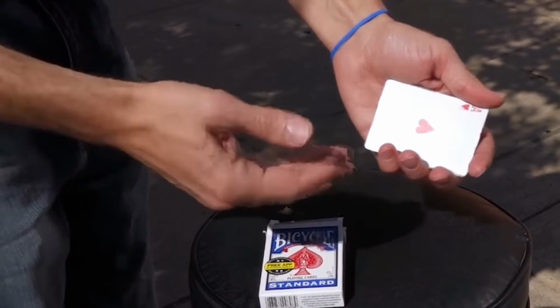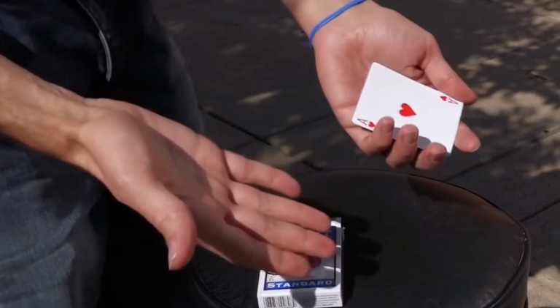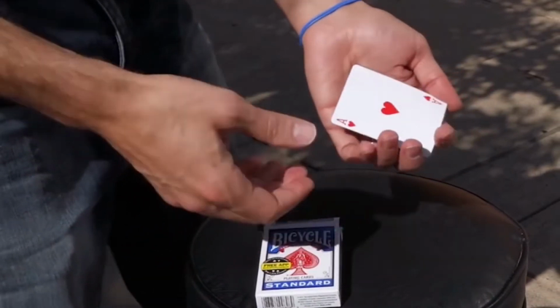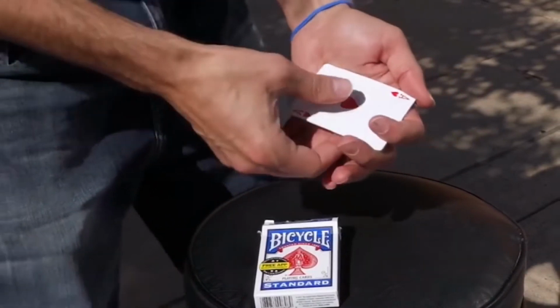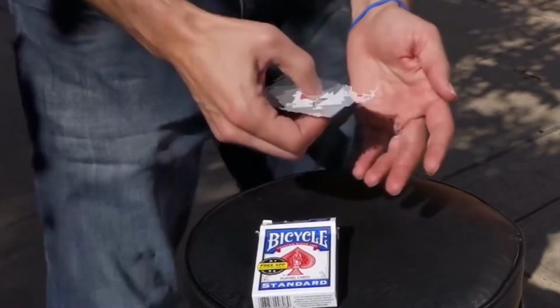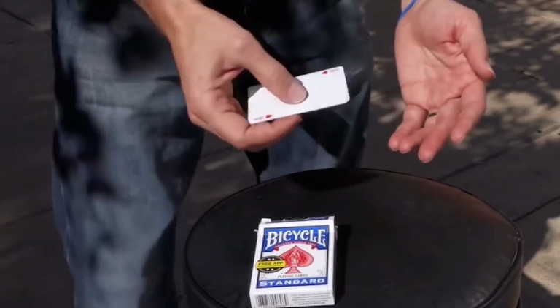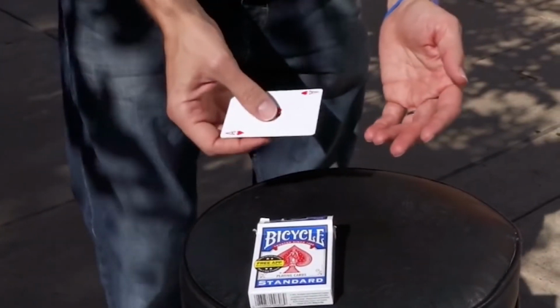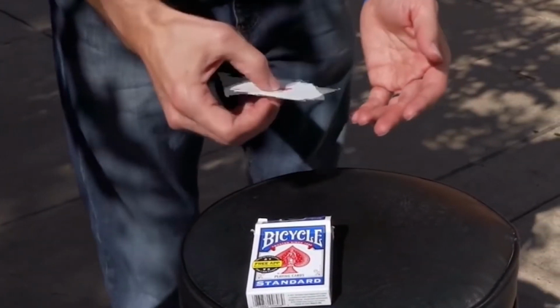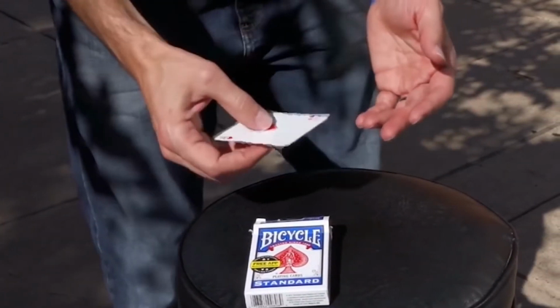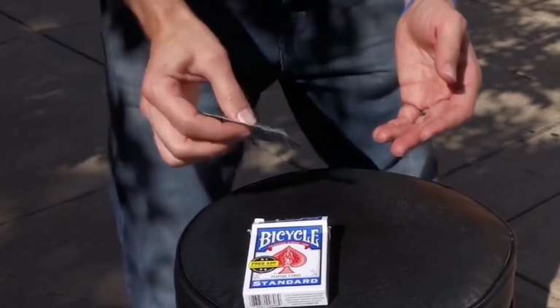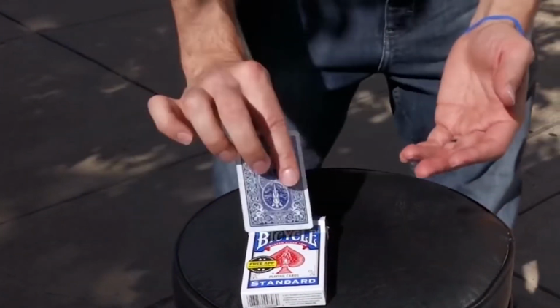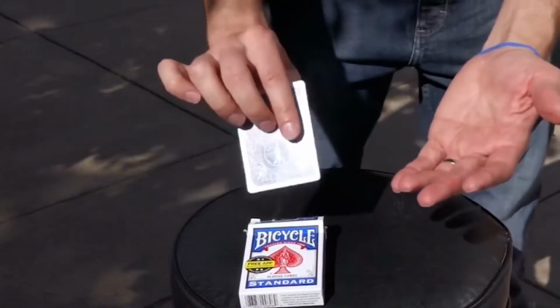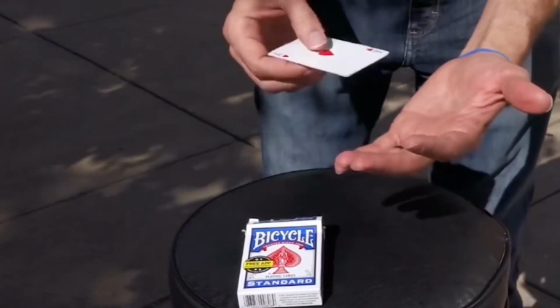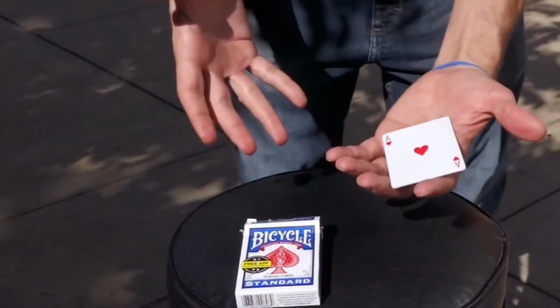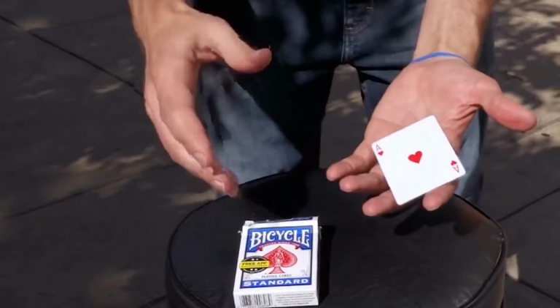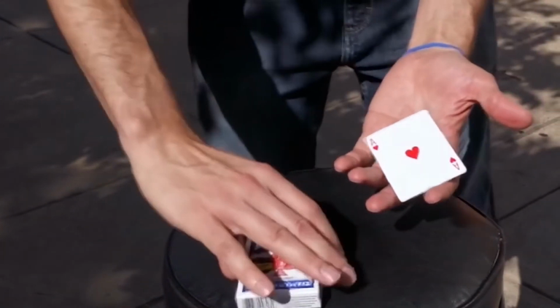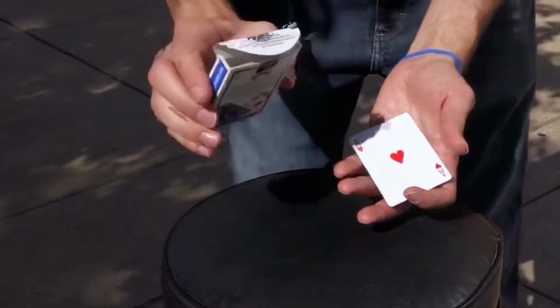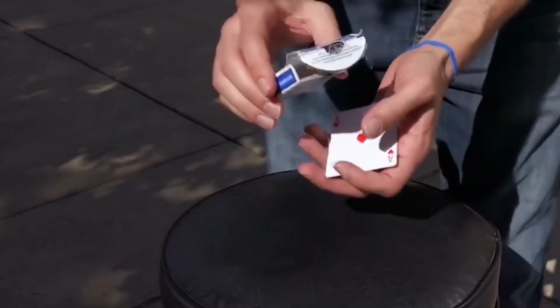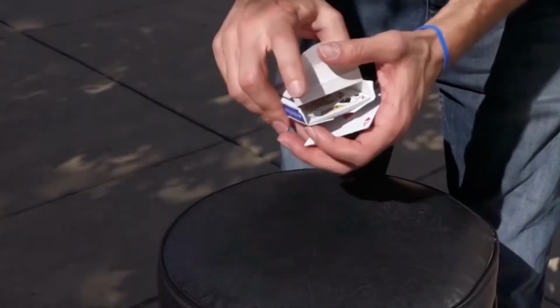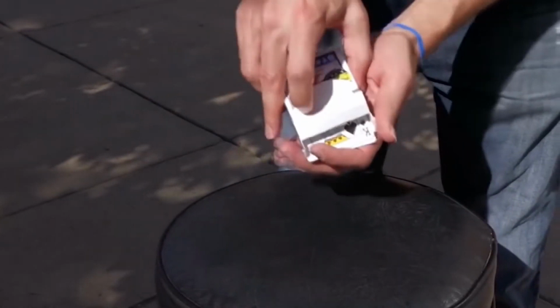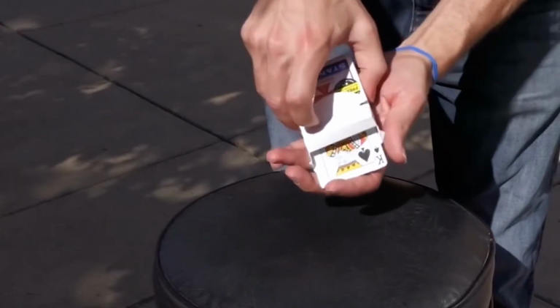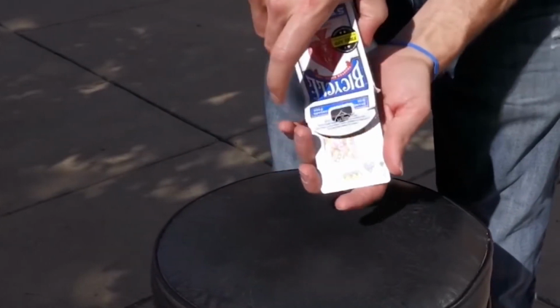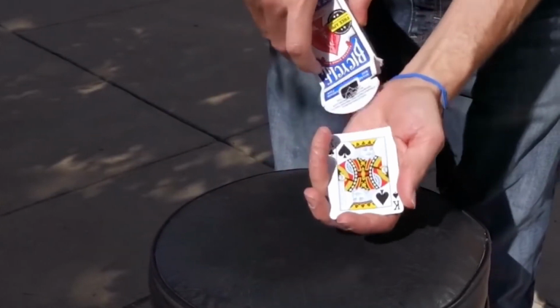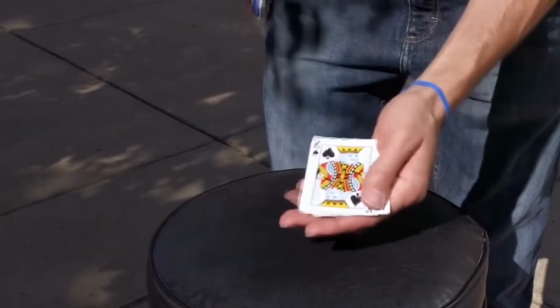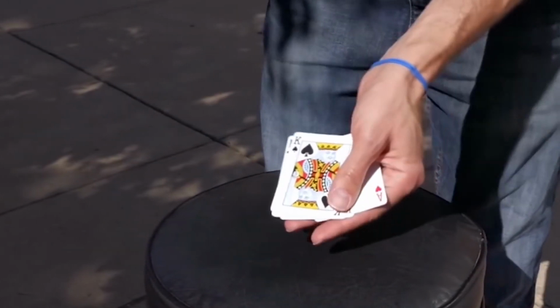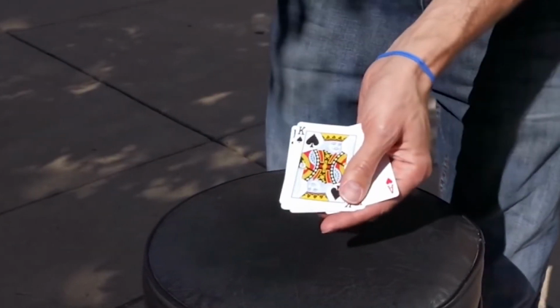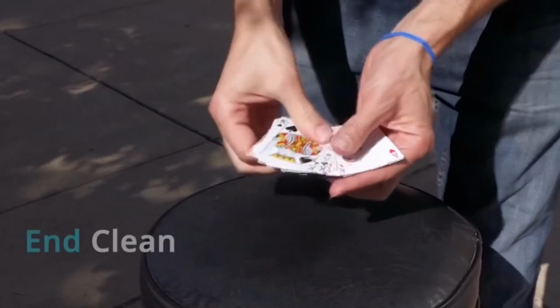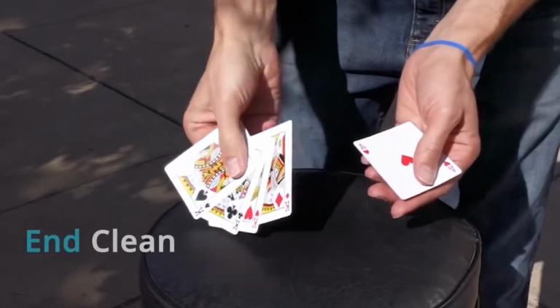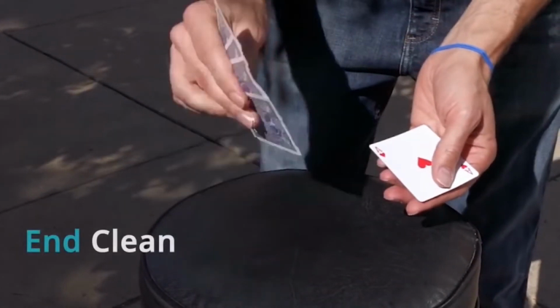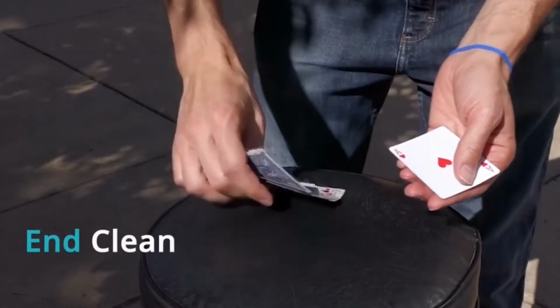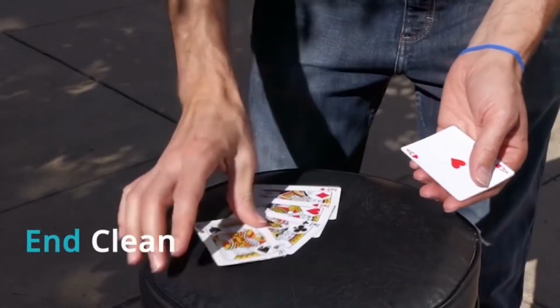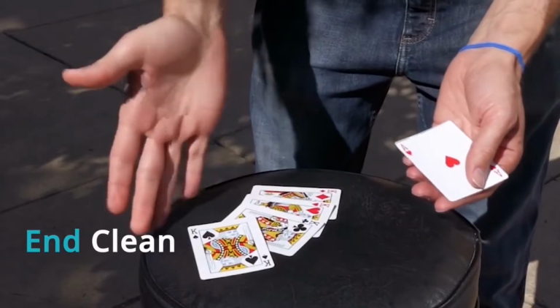And it's done. You can show the ace back and front, and the cool part is the box that's been in view the whole time now has the kings. All these cards can be handed out for examination.